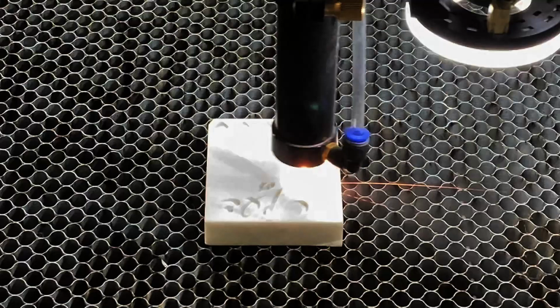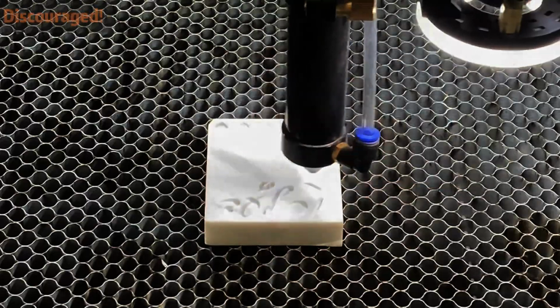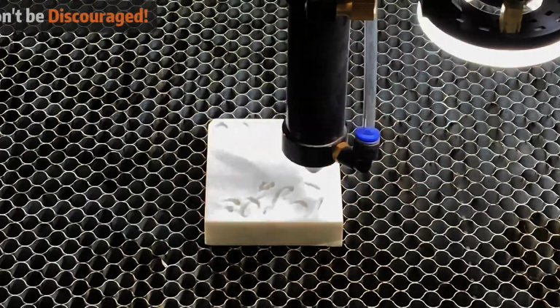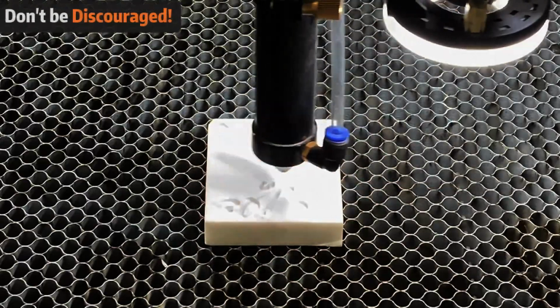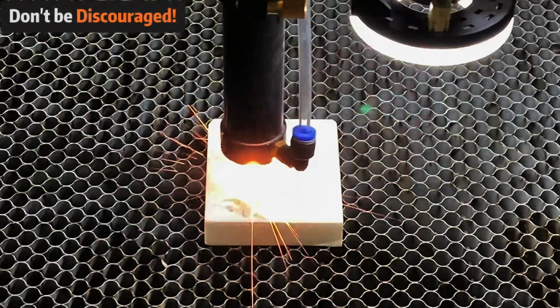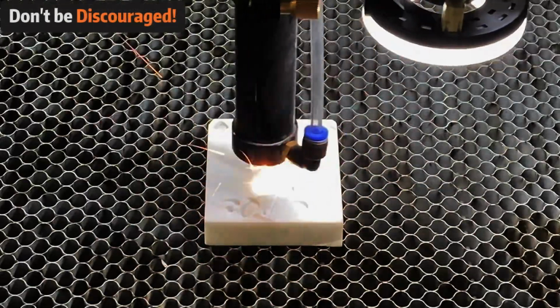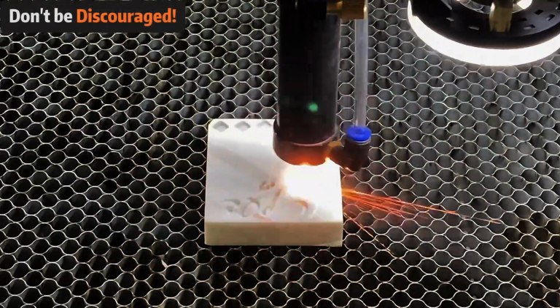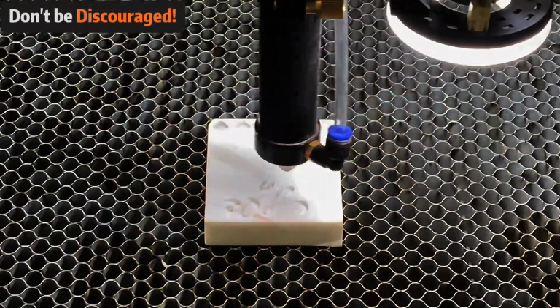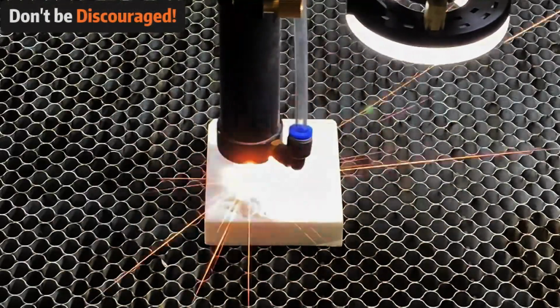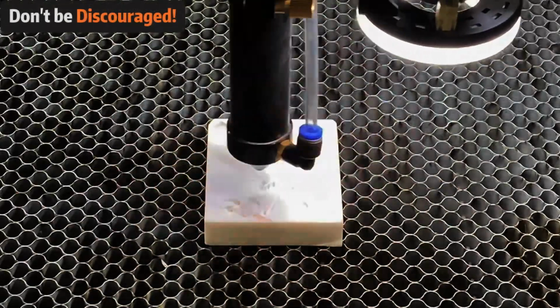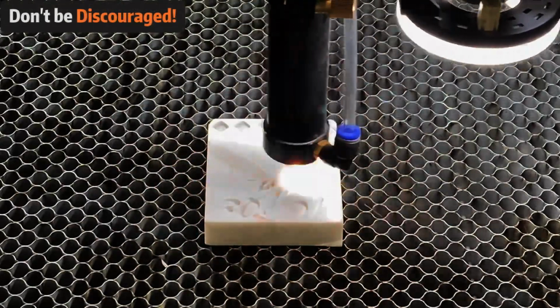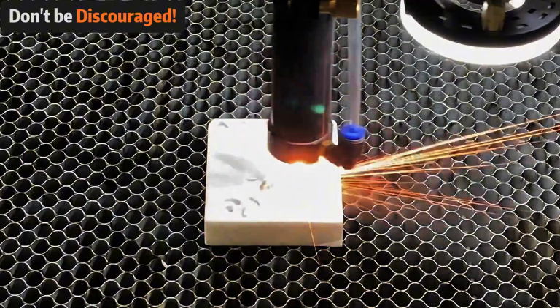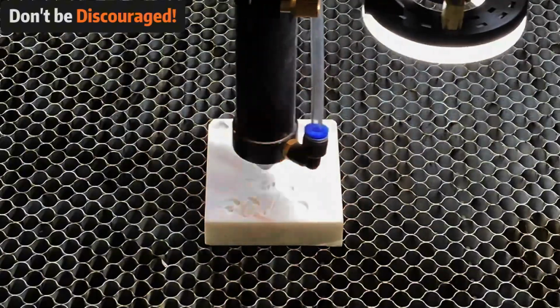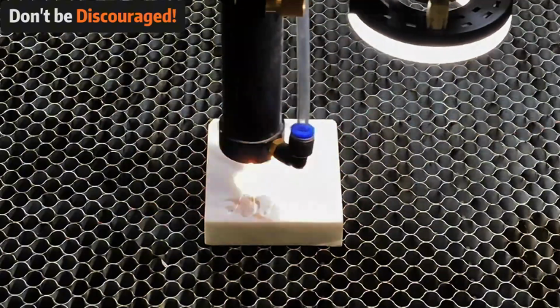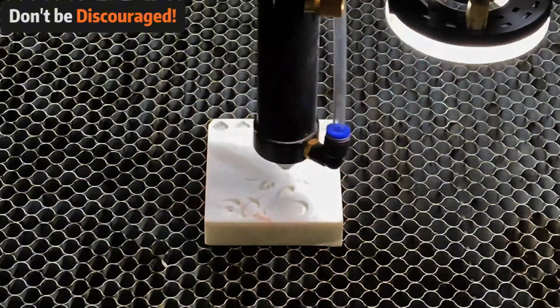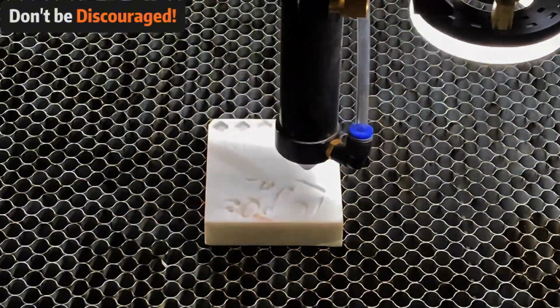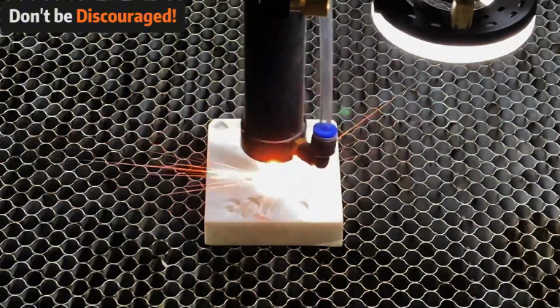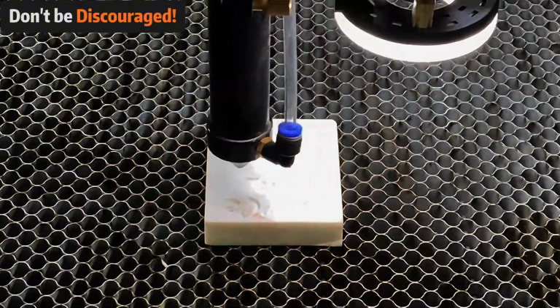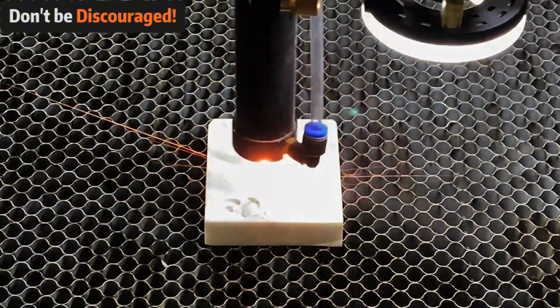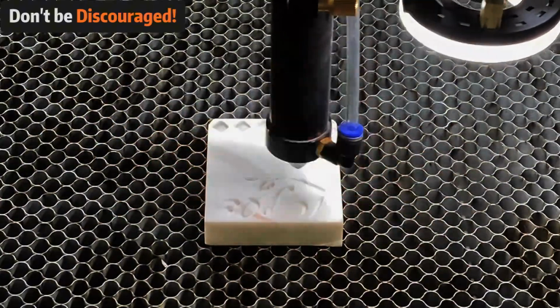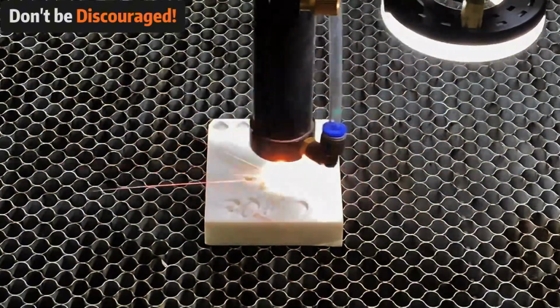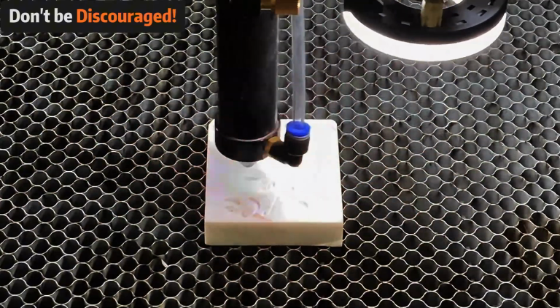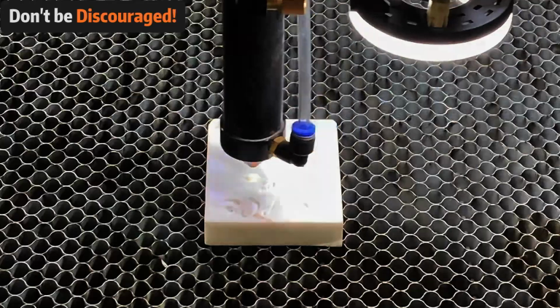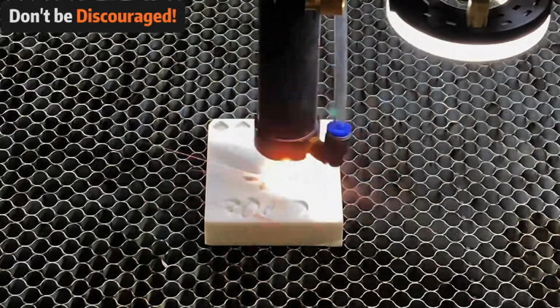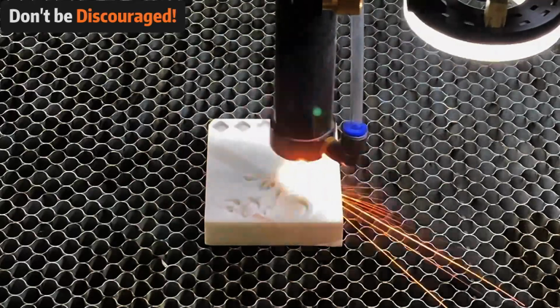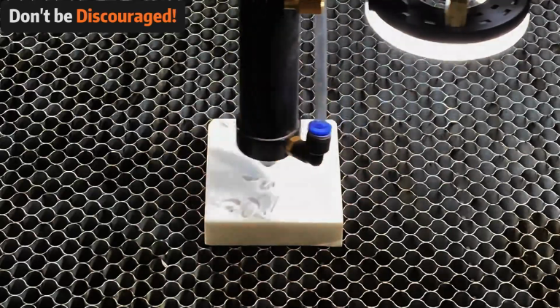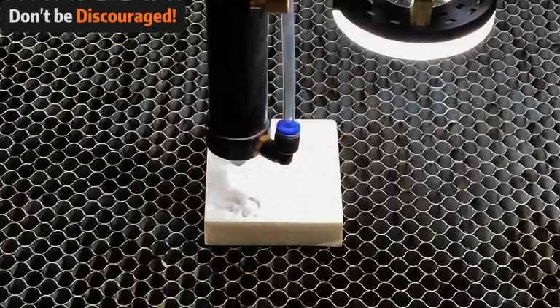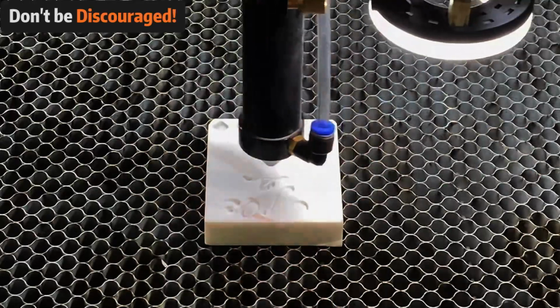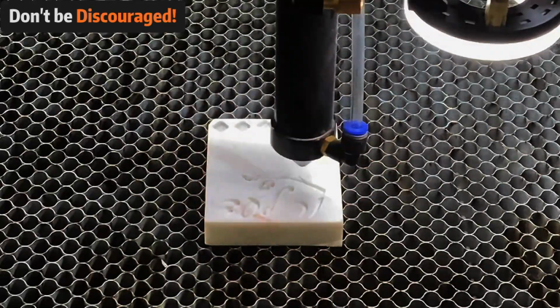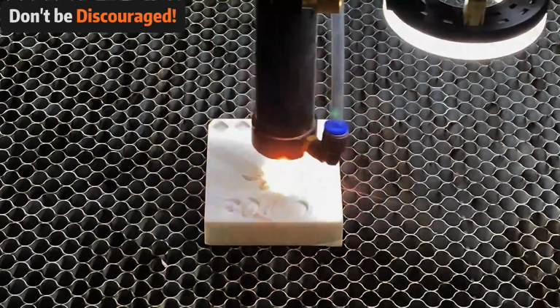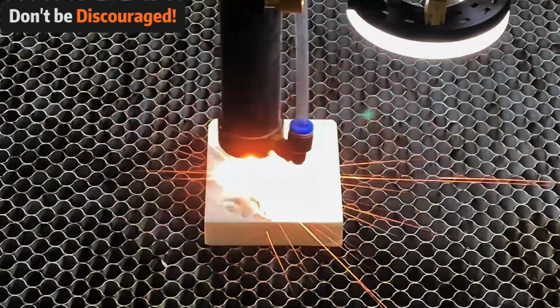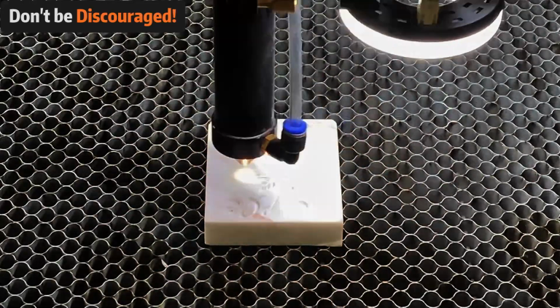Laser engraving marble often involves a bit of trial and error. If your results aren't as crisp as you'd like, don't be discouraged. Variations in marble type or machine configuration can affect your outcome. Keep adjusting your settings and you'll achieve that perfect engraving.